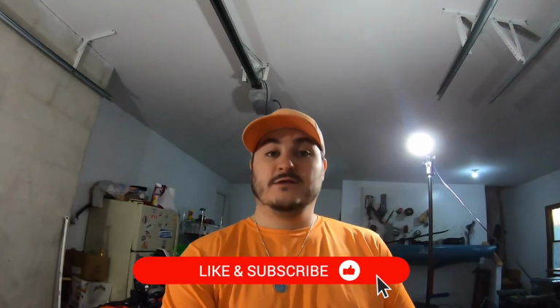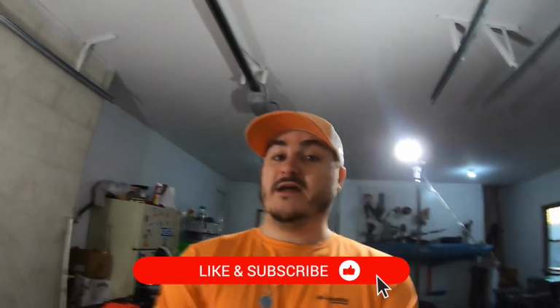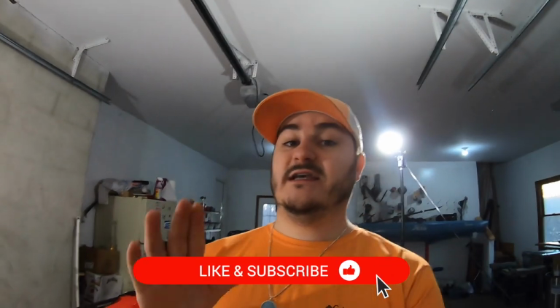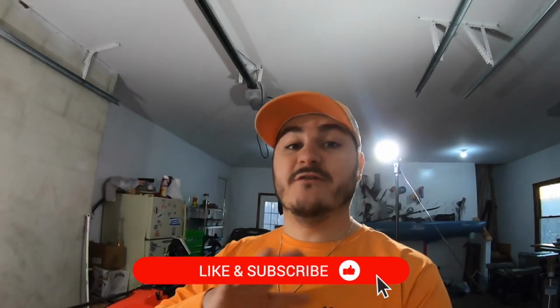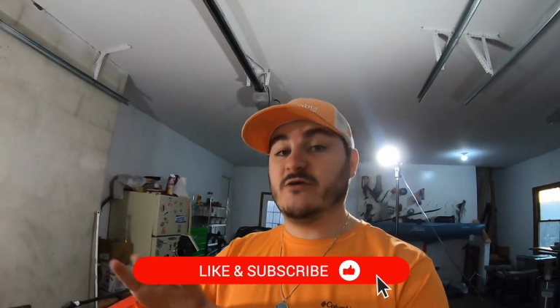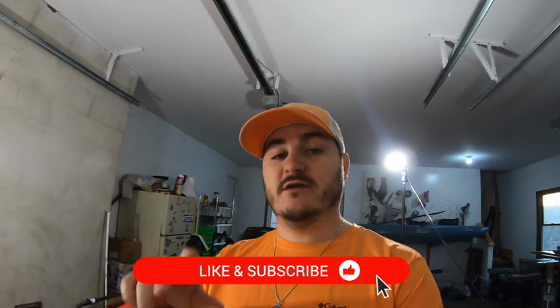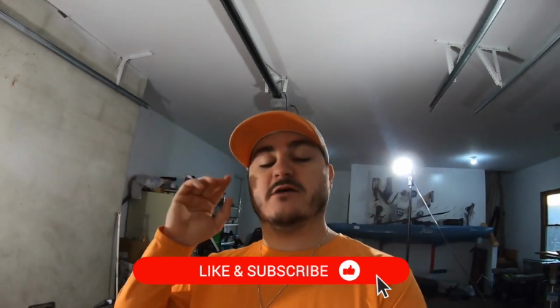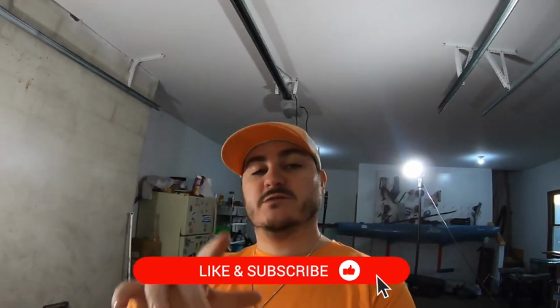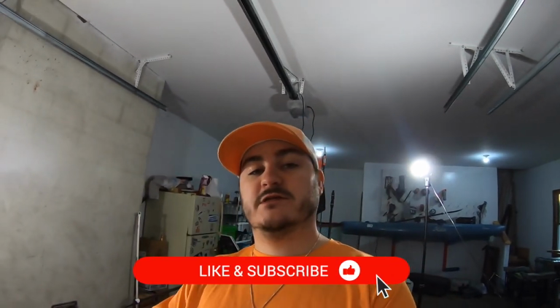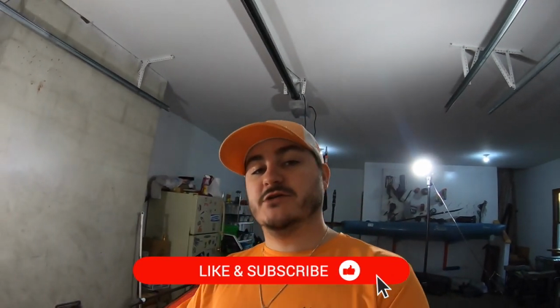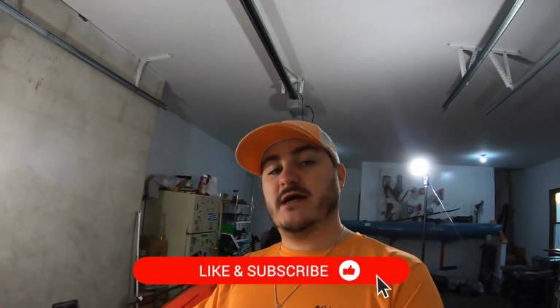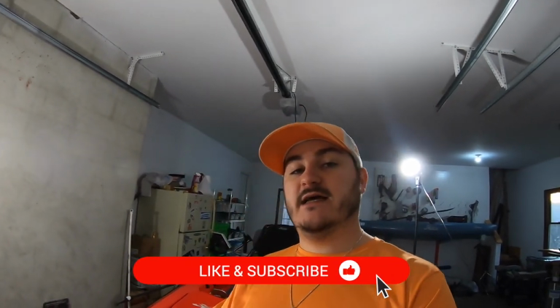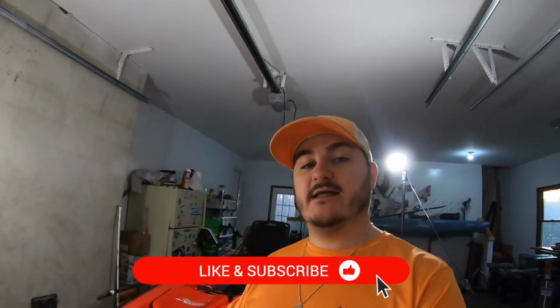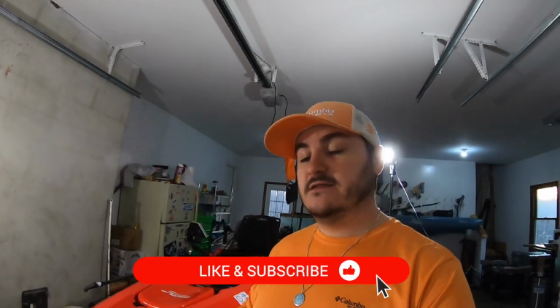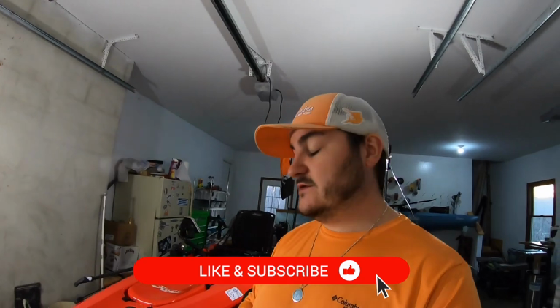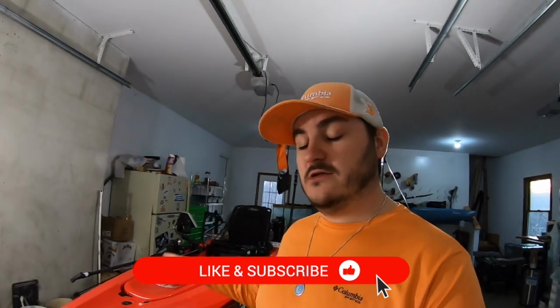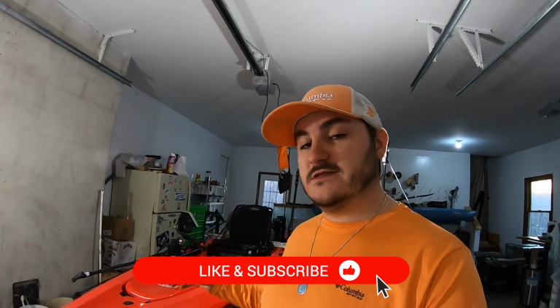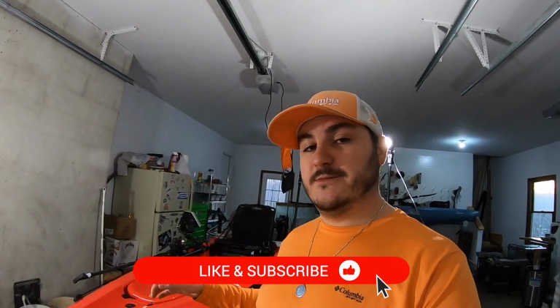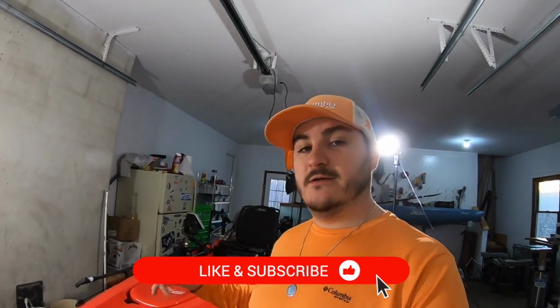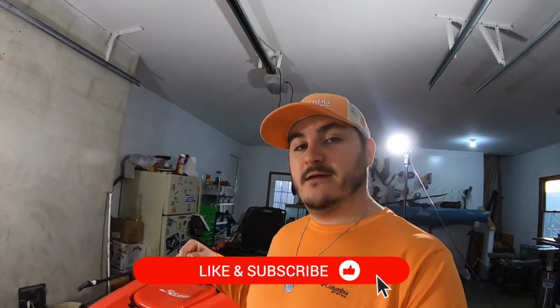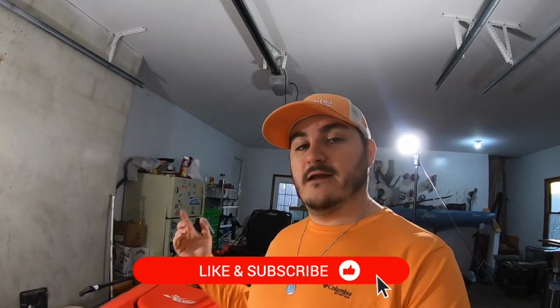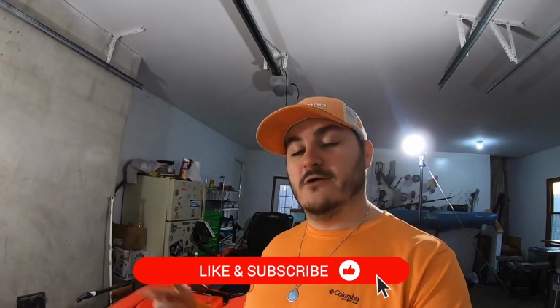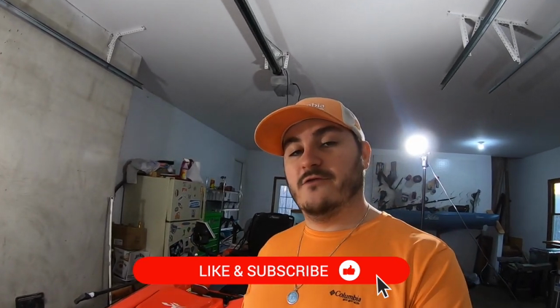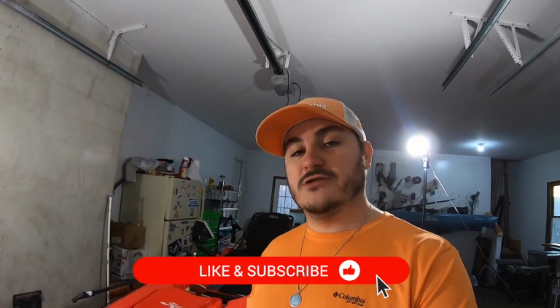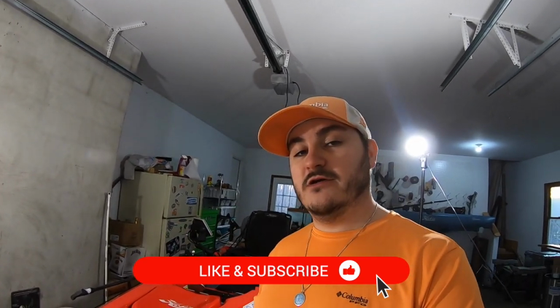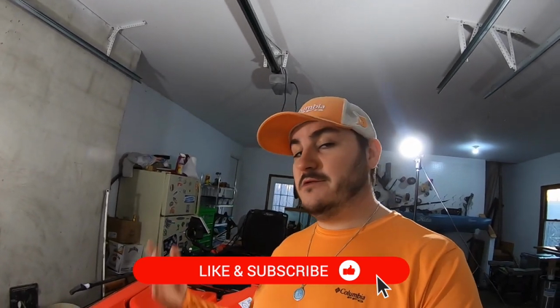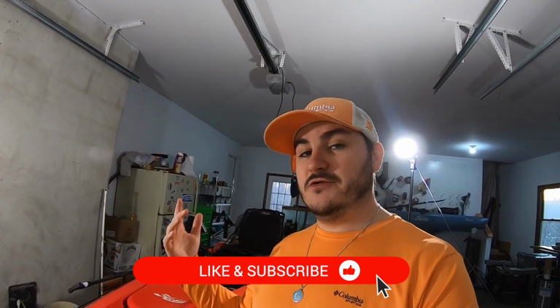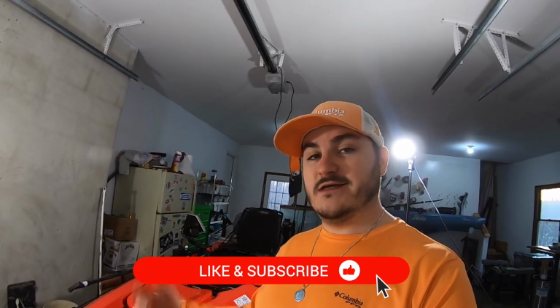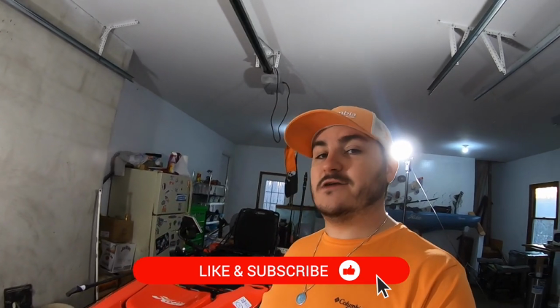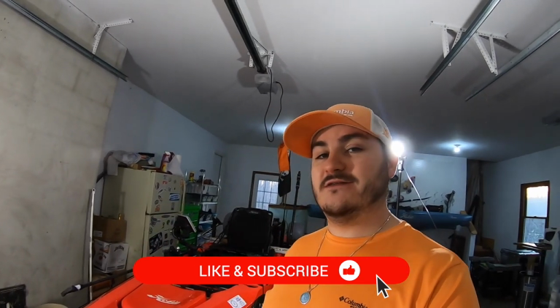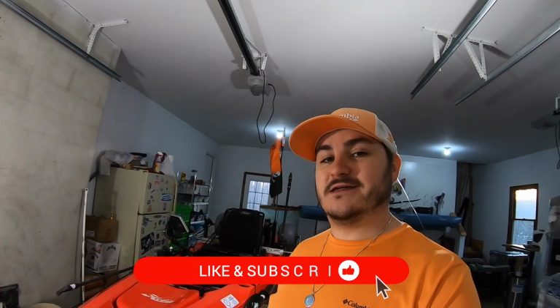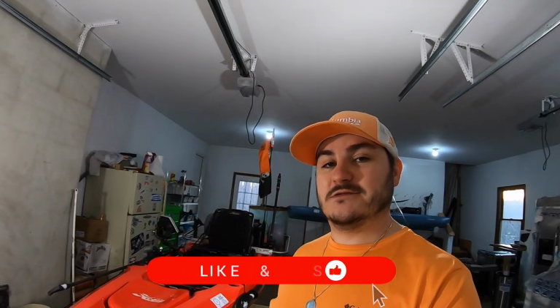Very quick video — just wanted to show you guys that quick little tip. Hopefully you enjoyed it, maybe you'll use it, and I'll see you in the next one.